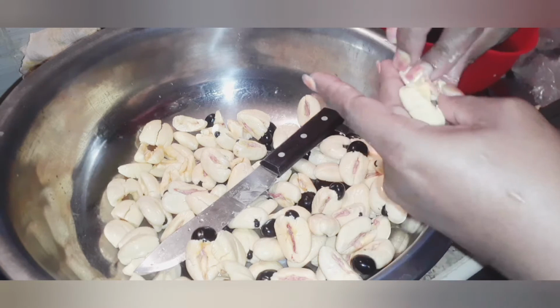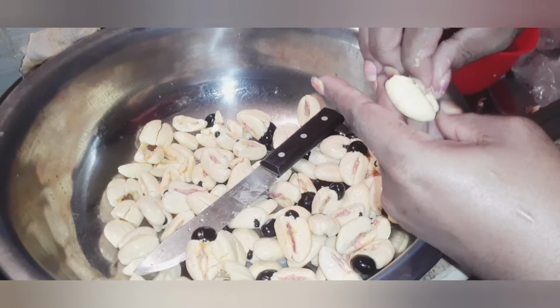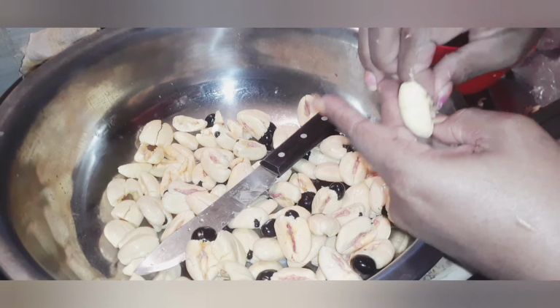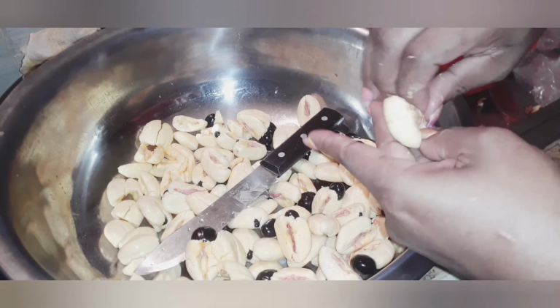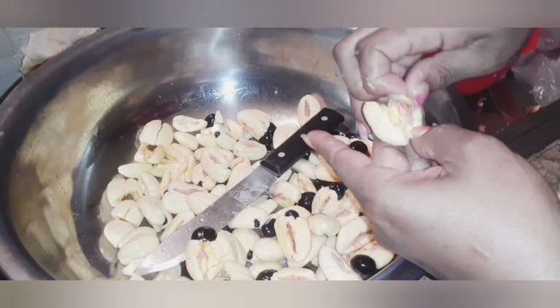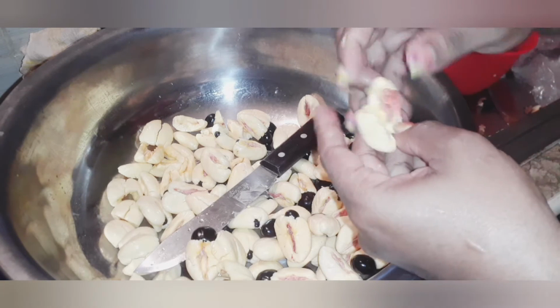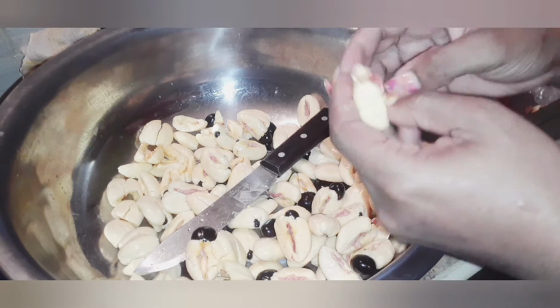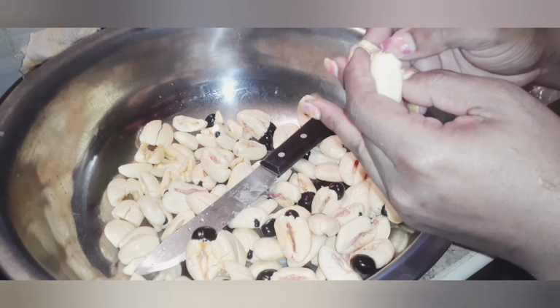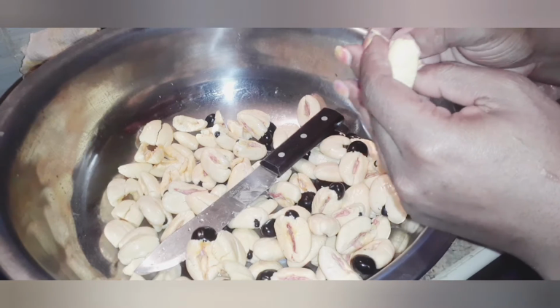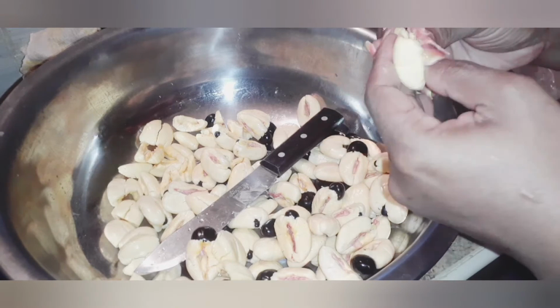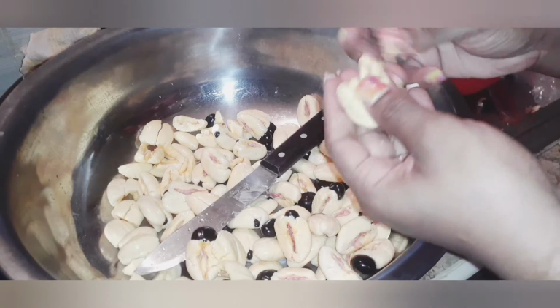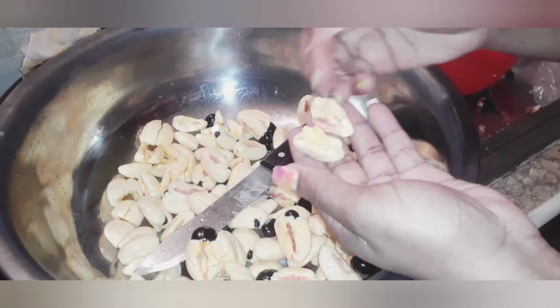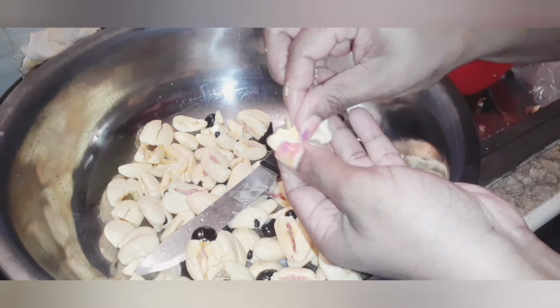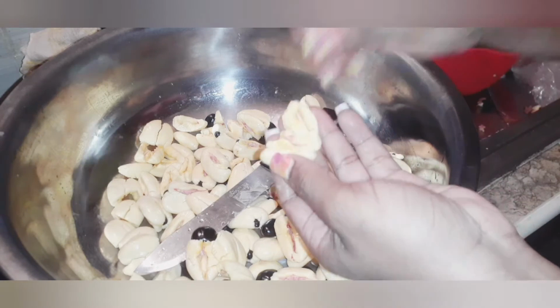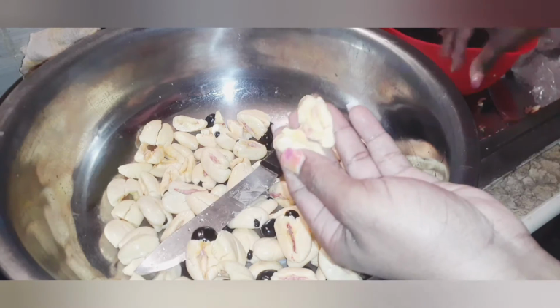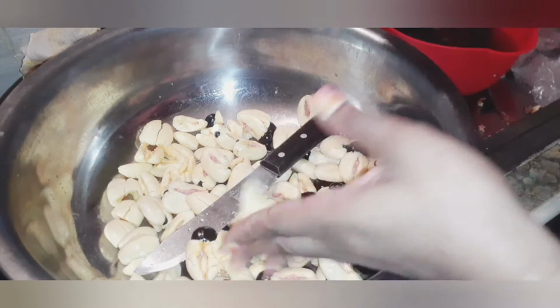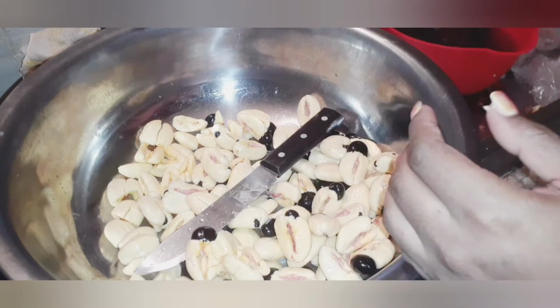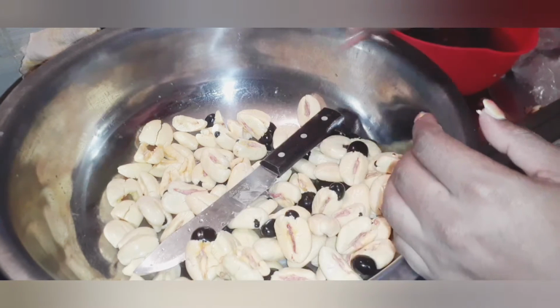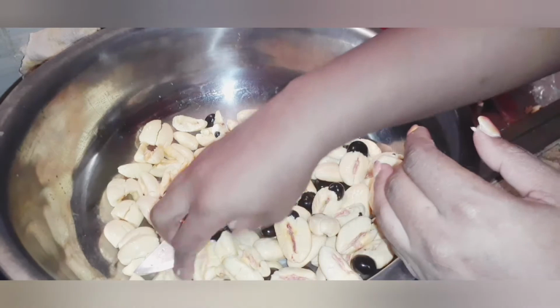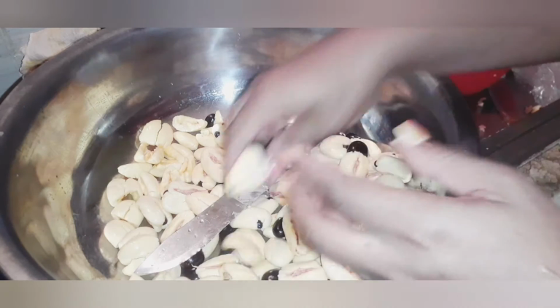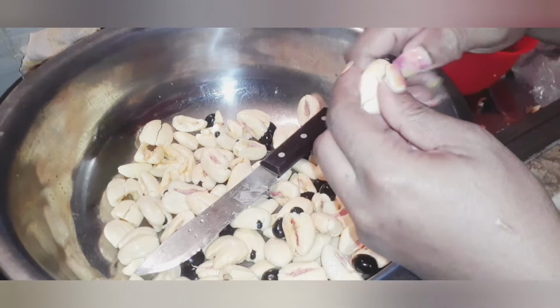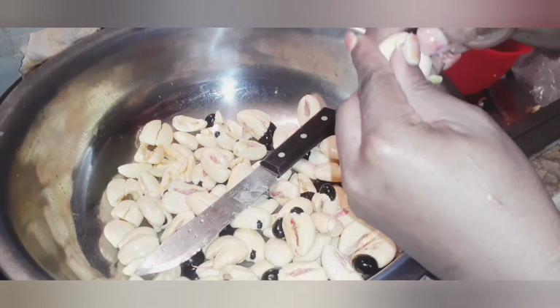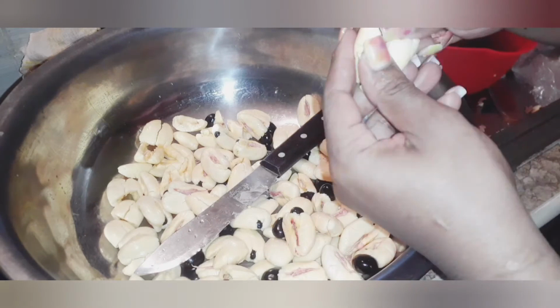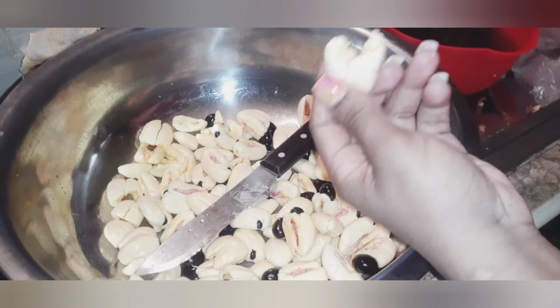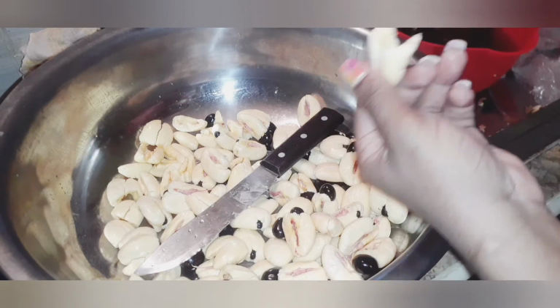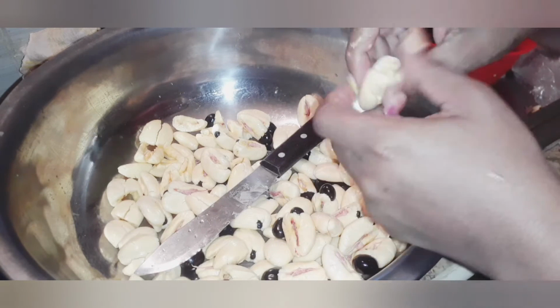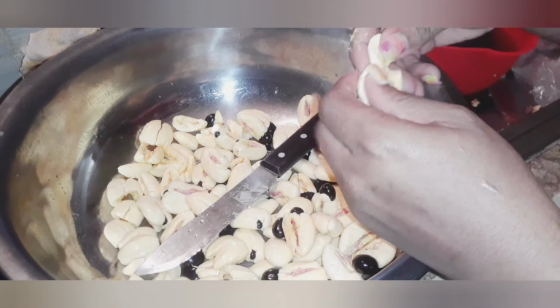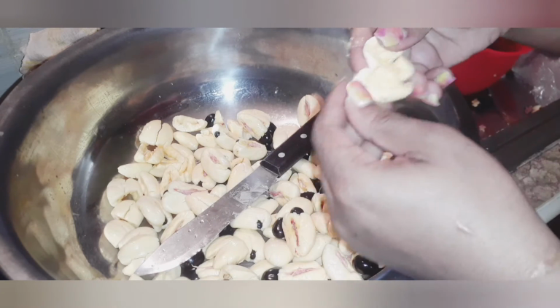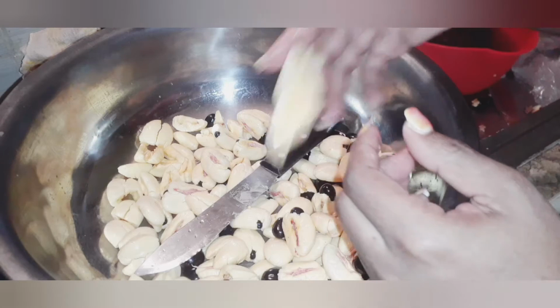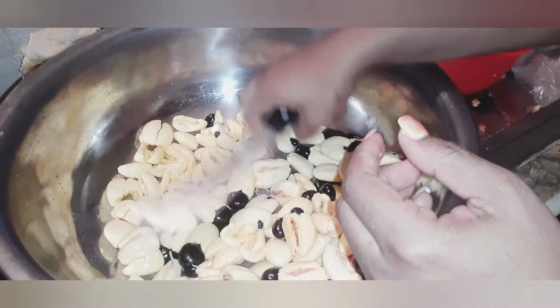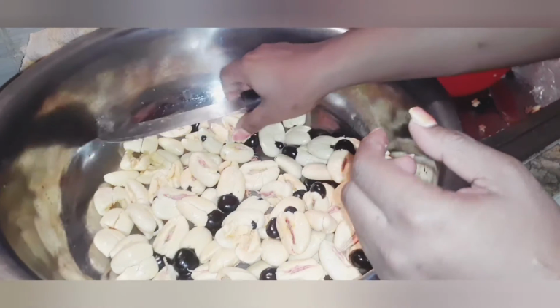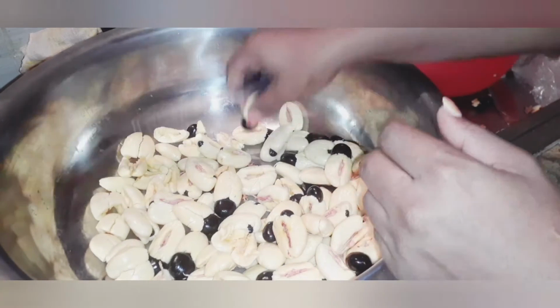Let me get that plaque, guys. So cleaning up the red stuff out of it. Tell me in the comment section — what do you guys love with your ackee? I'm going to prepare it with some red herring for today.